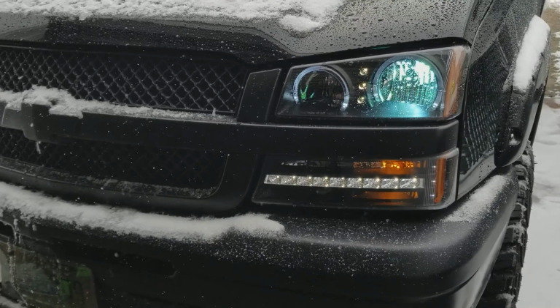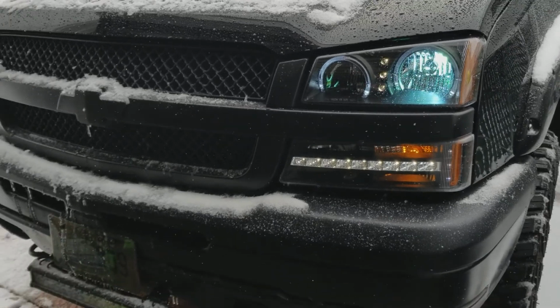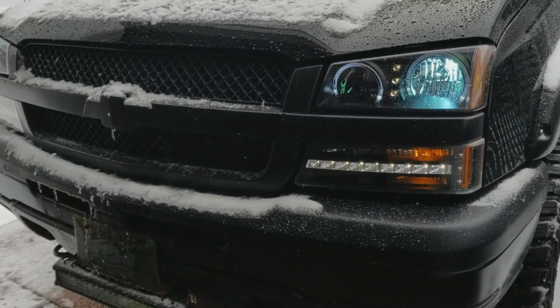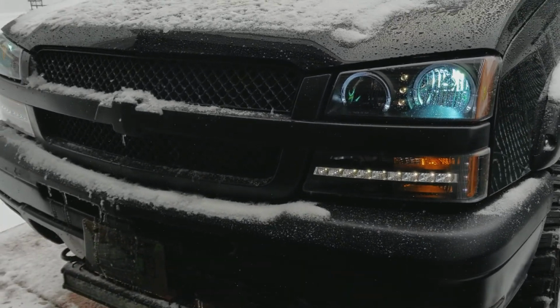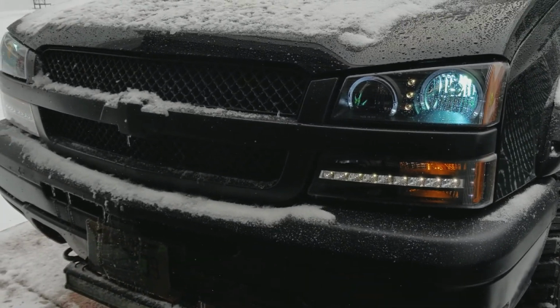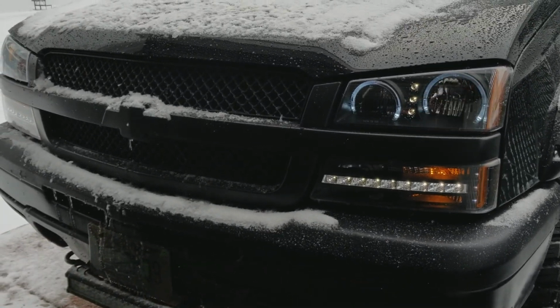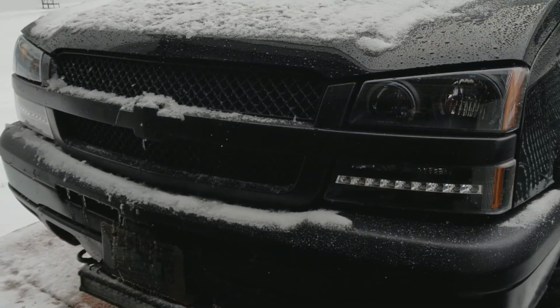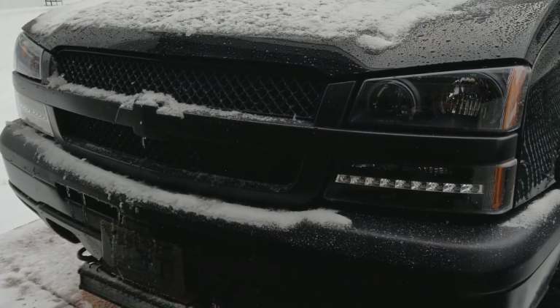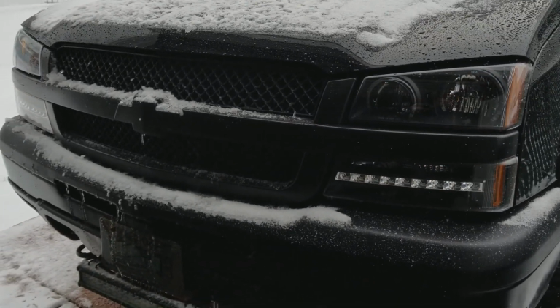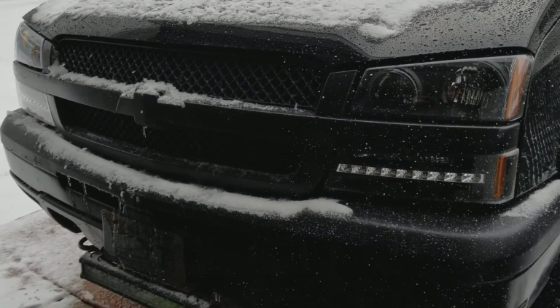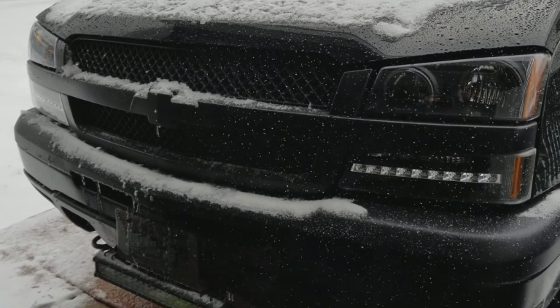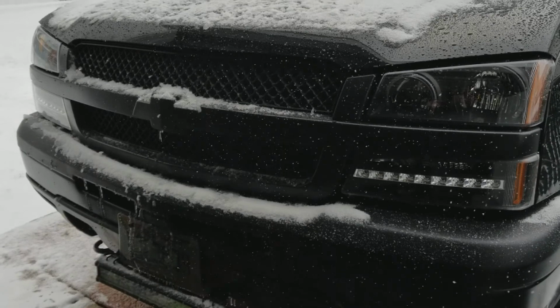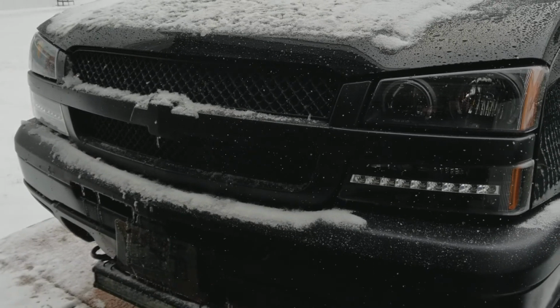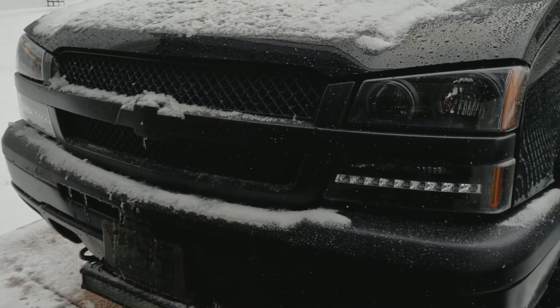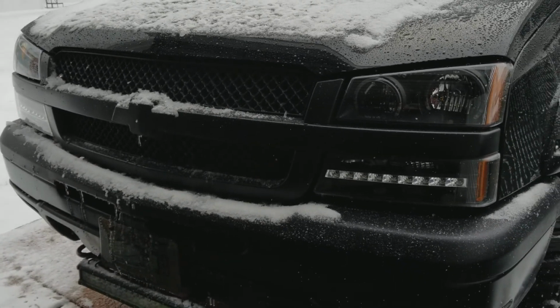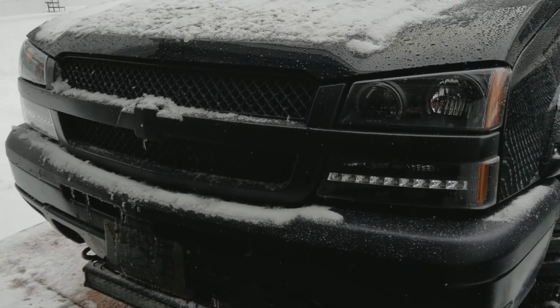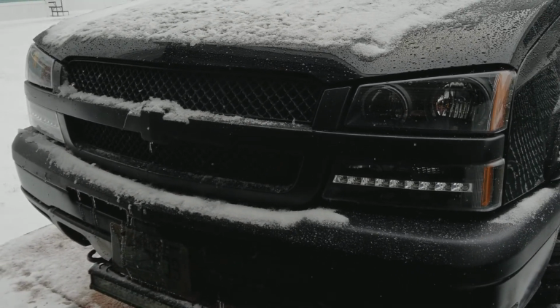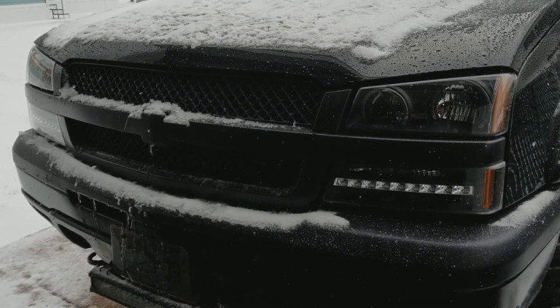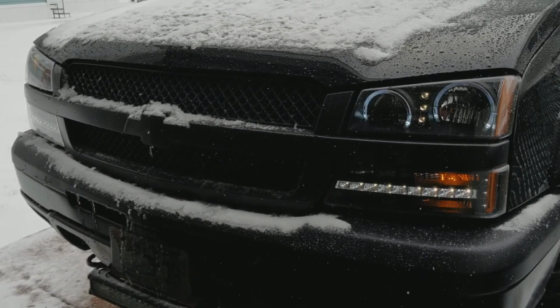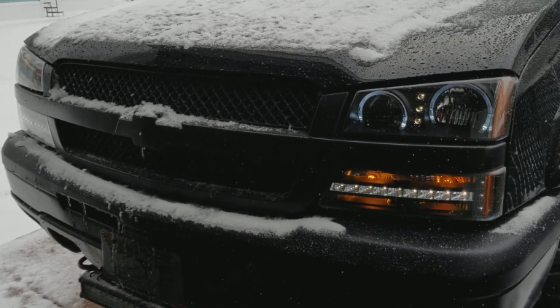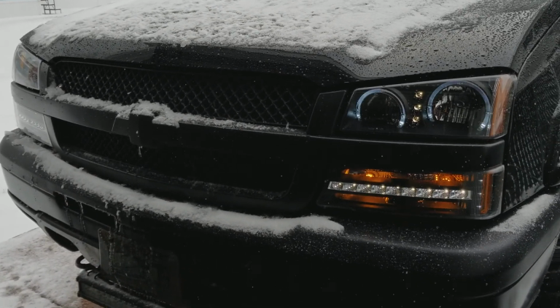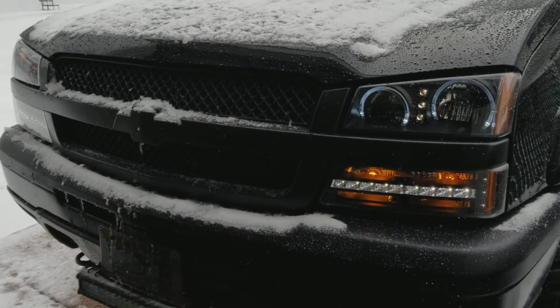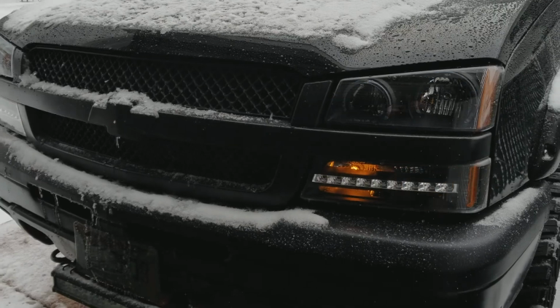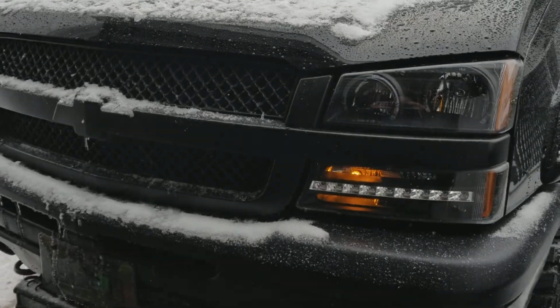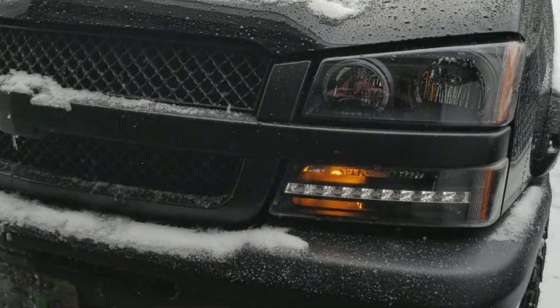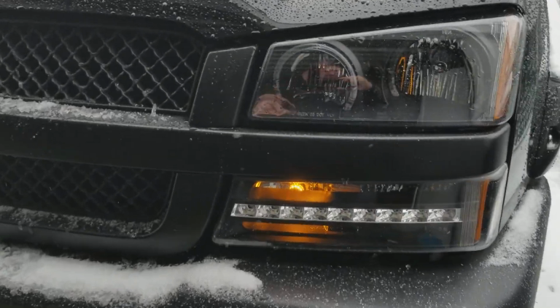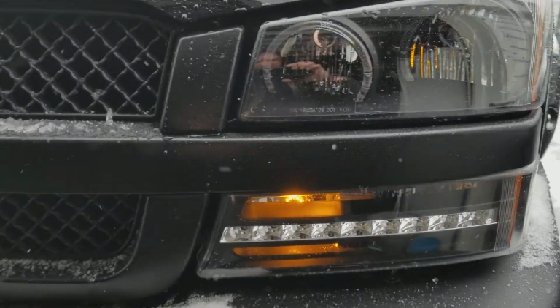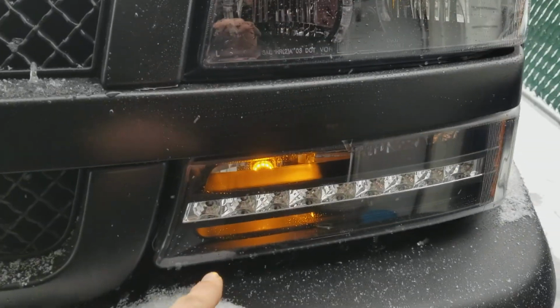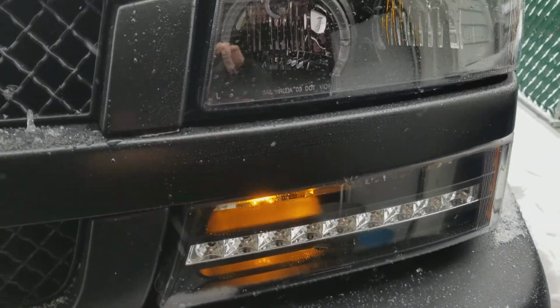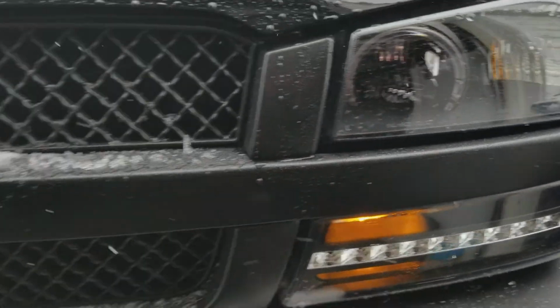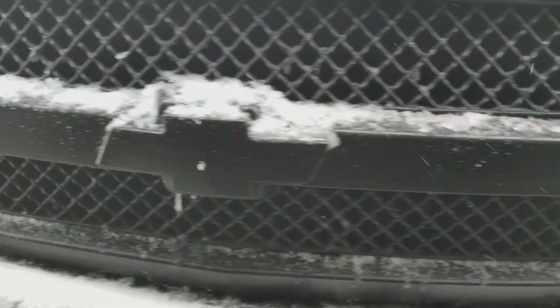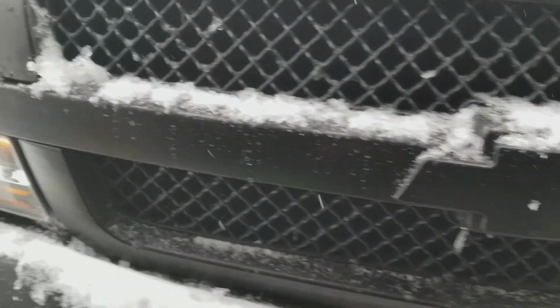Now we'll unlock it and everything goes off. But if I go ahead and unlock it the way I got it set up, my daylights will come on. So there's my daylights that come on right over there. Those are LED too.